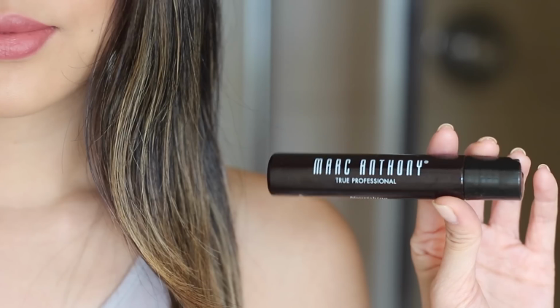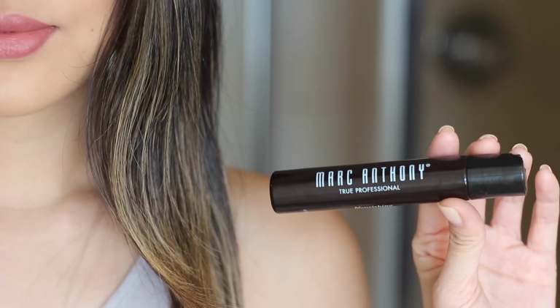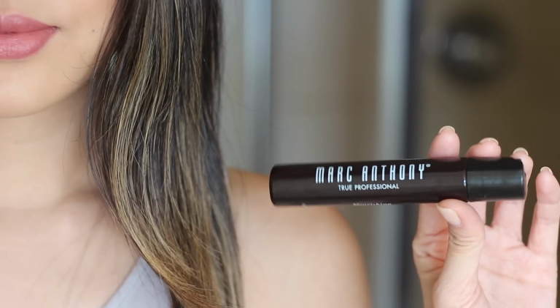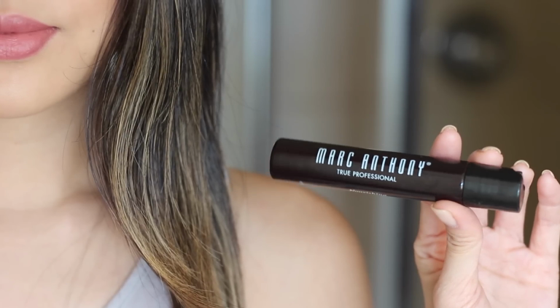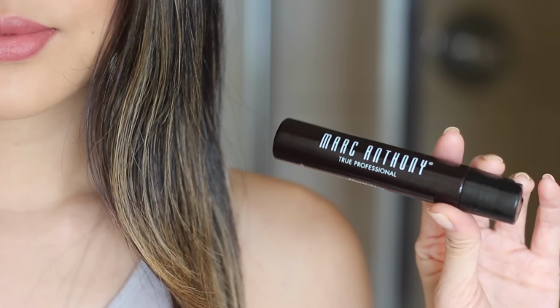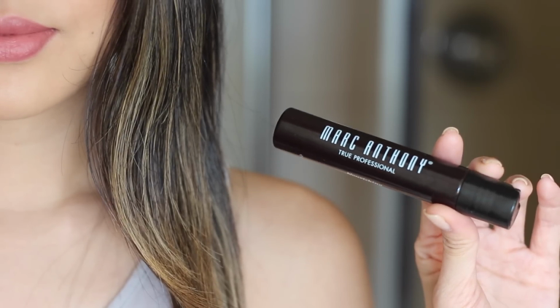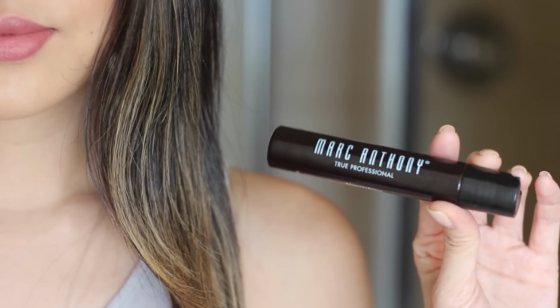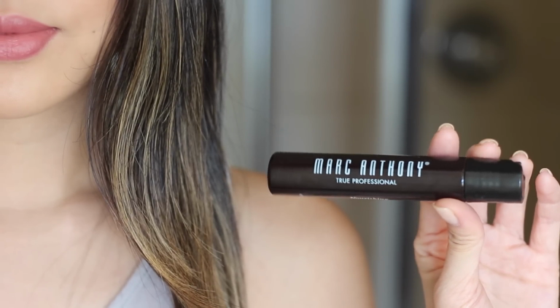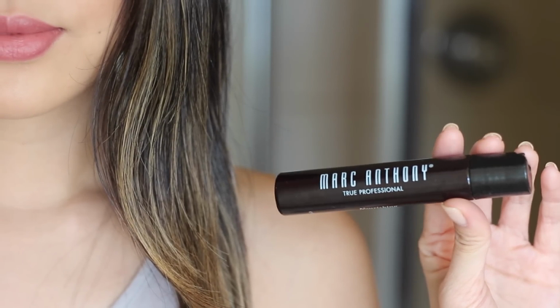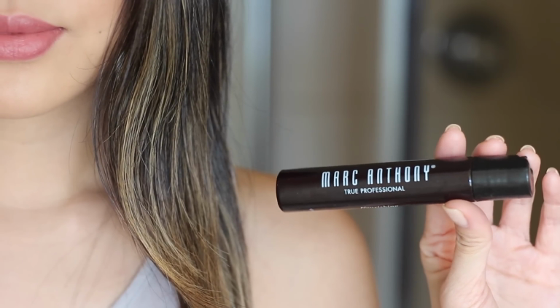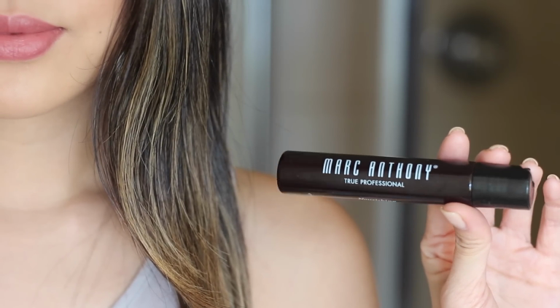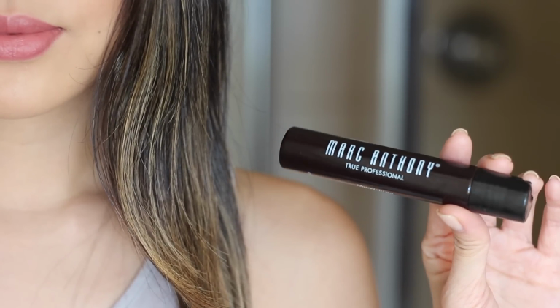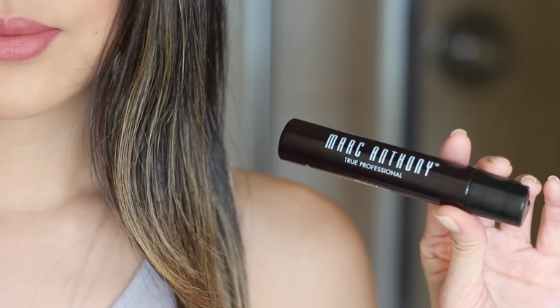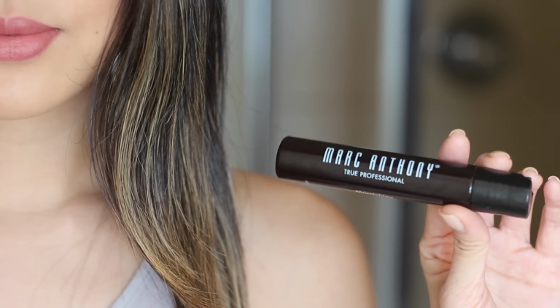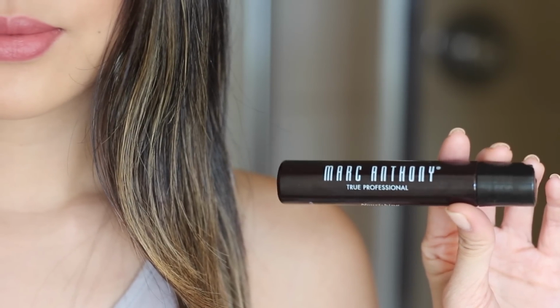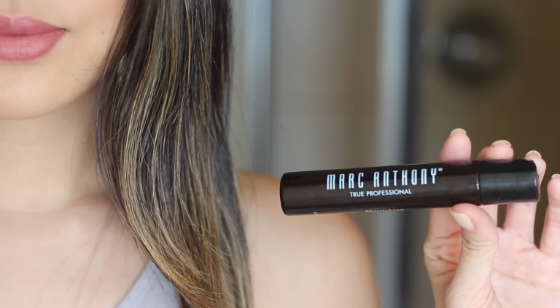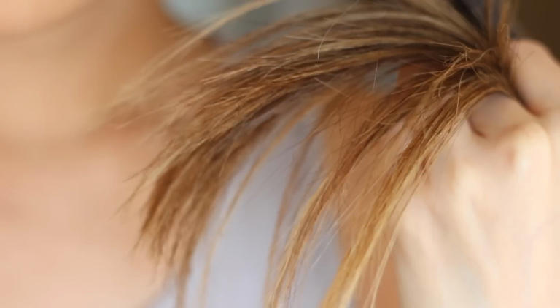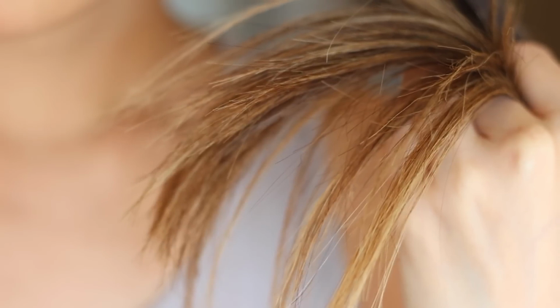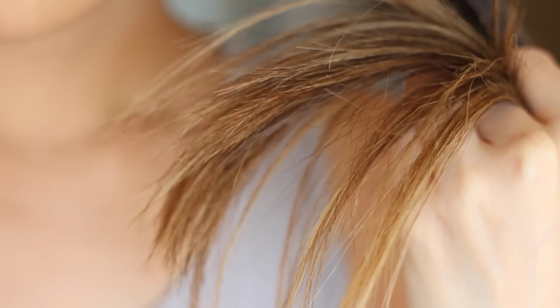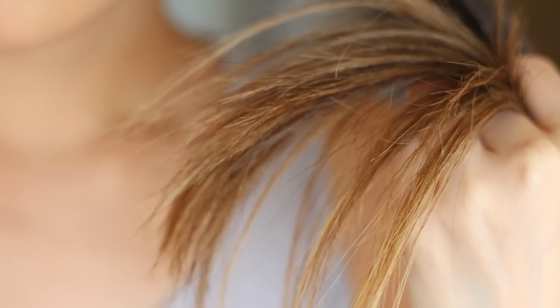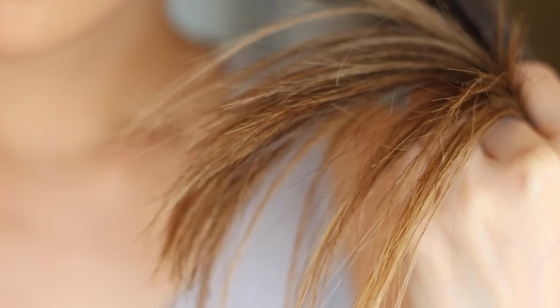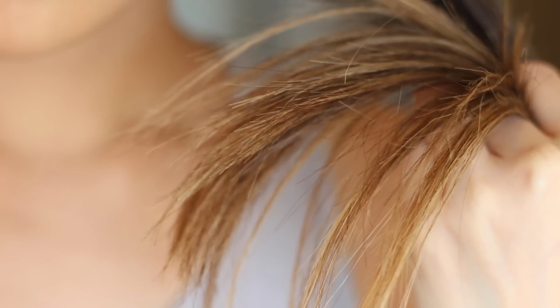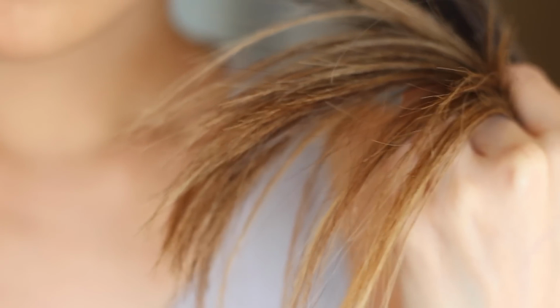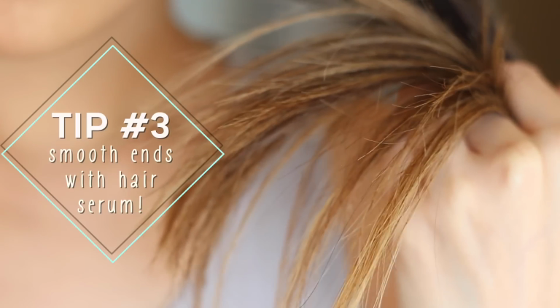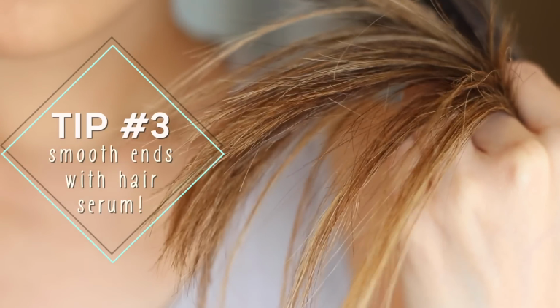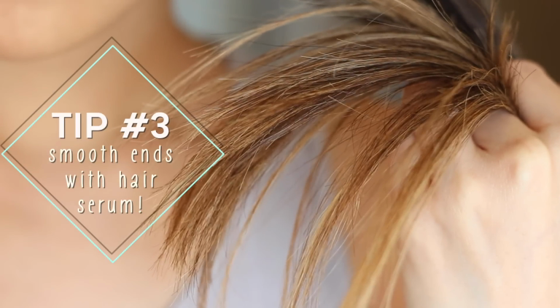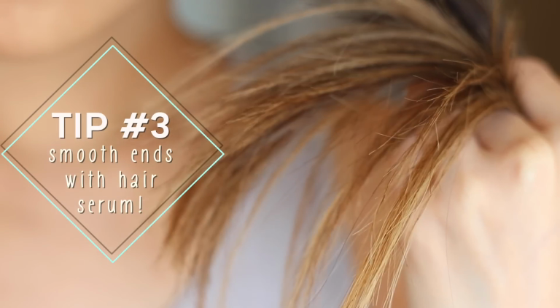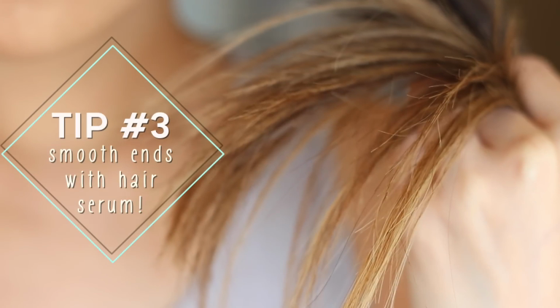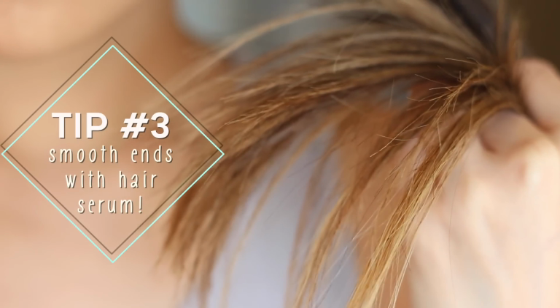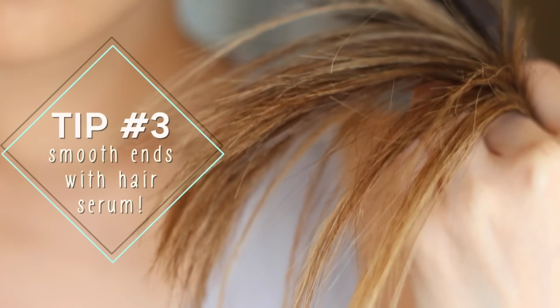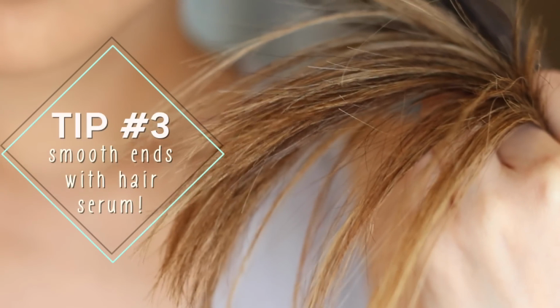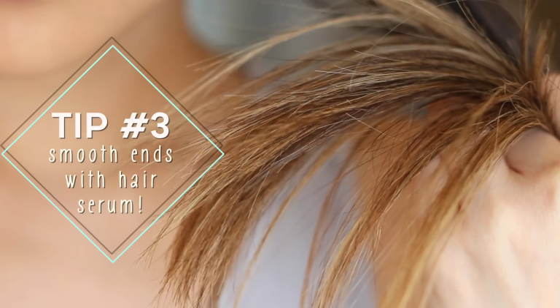Now for hair serums. You guys know I love using face serums, but it doesn't stop there — I also love using serum for my hair too. Here, I'm using my recent favorite, Marc Anthony Nourishing Argan Oil on my ends.